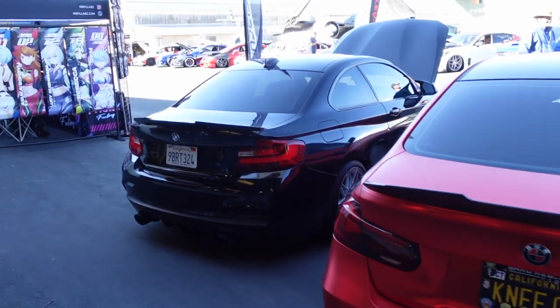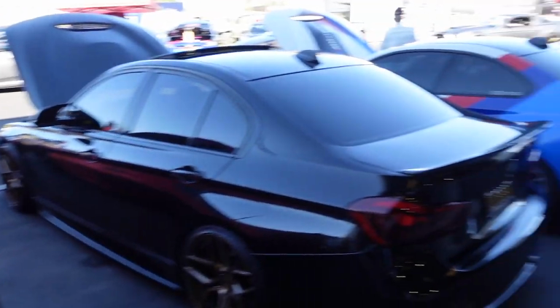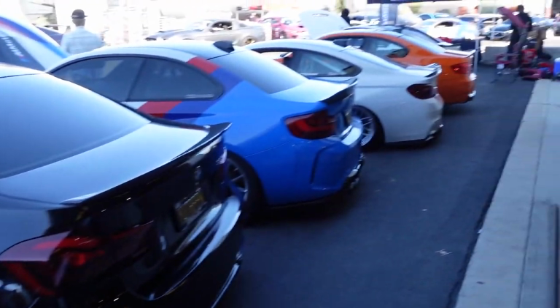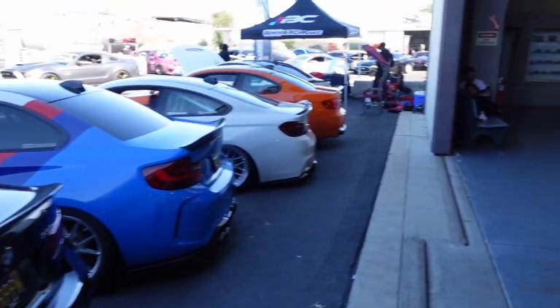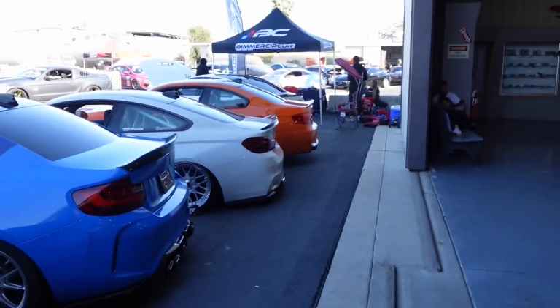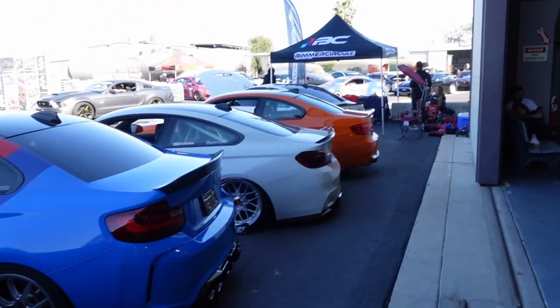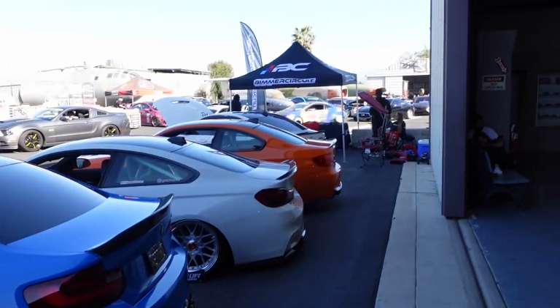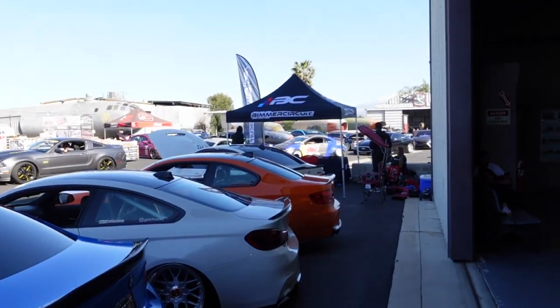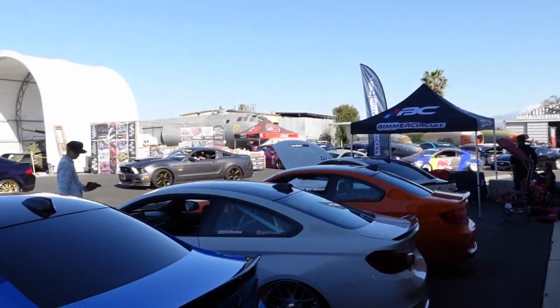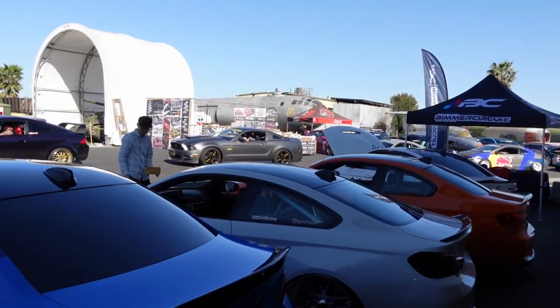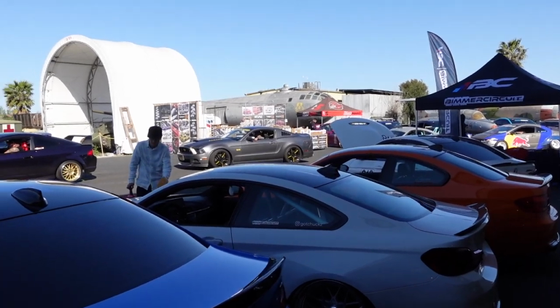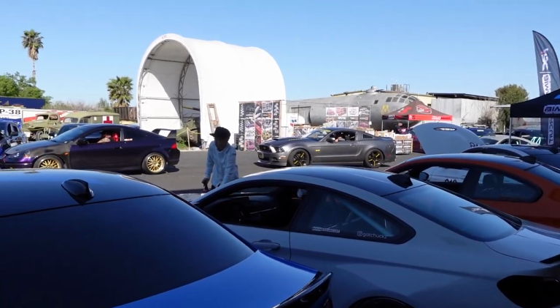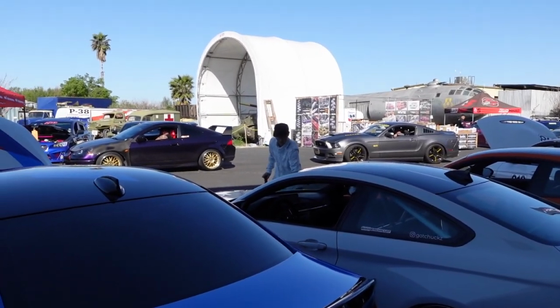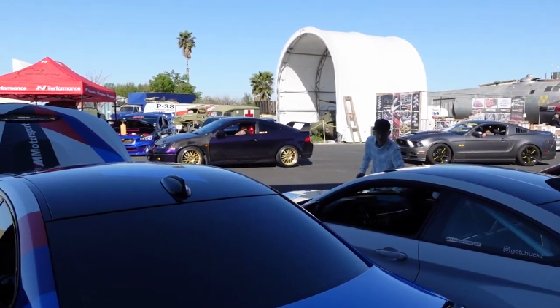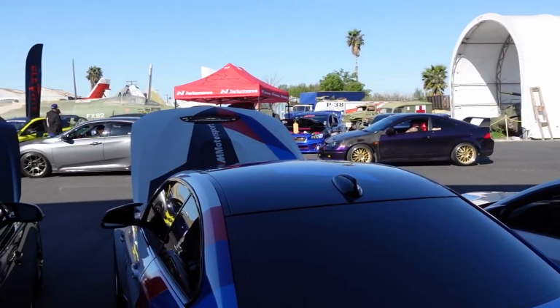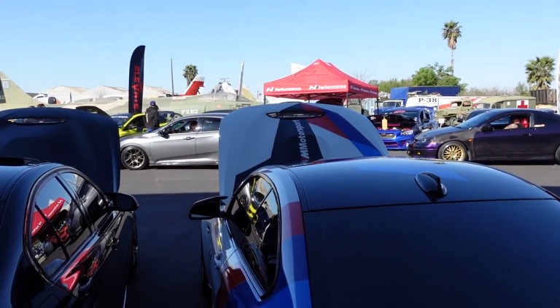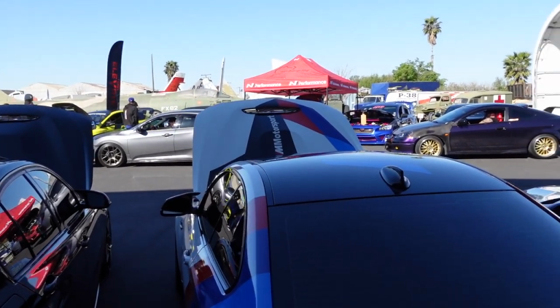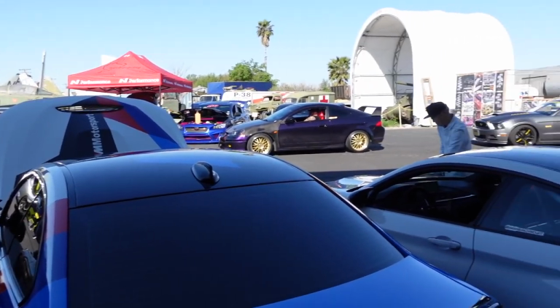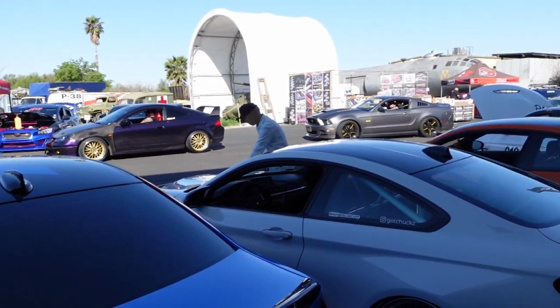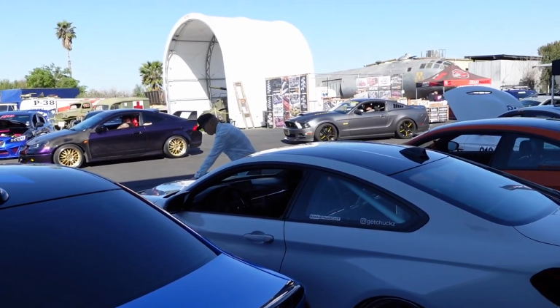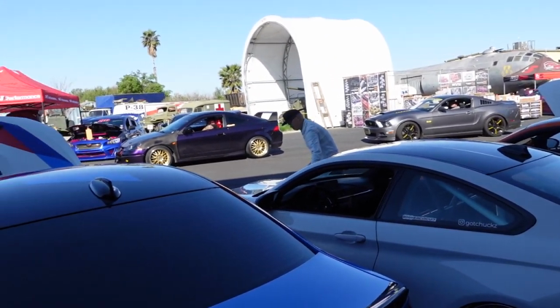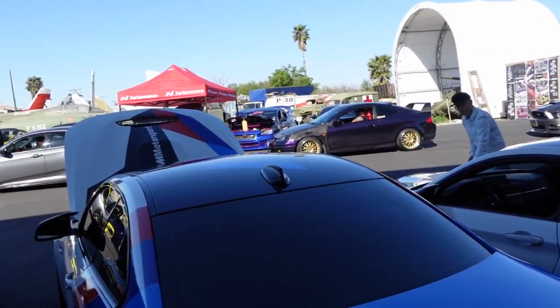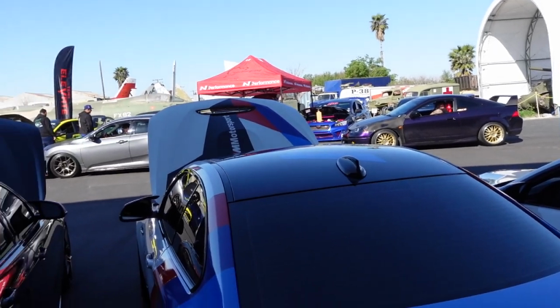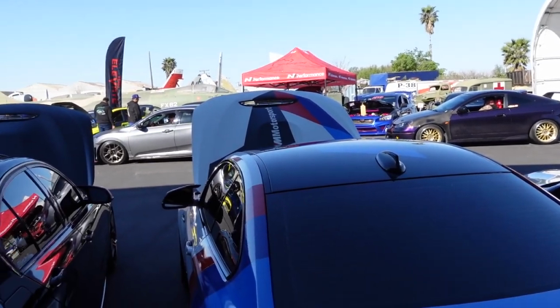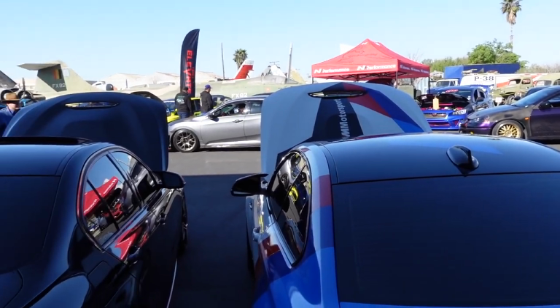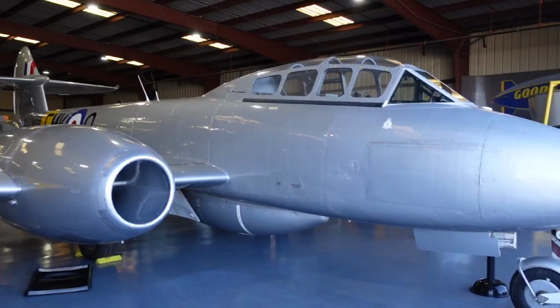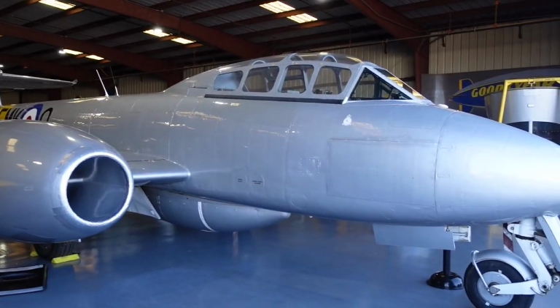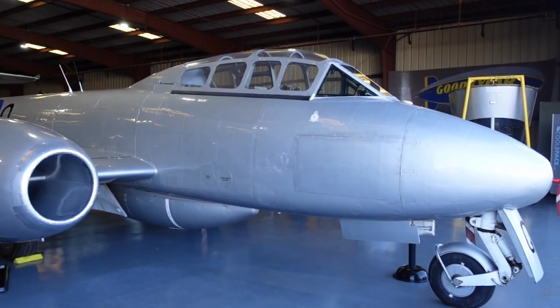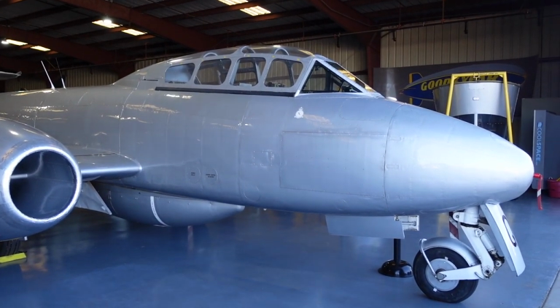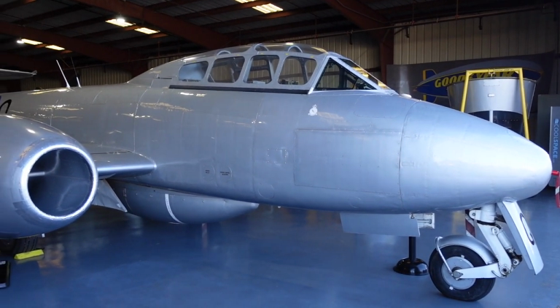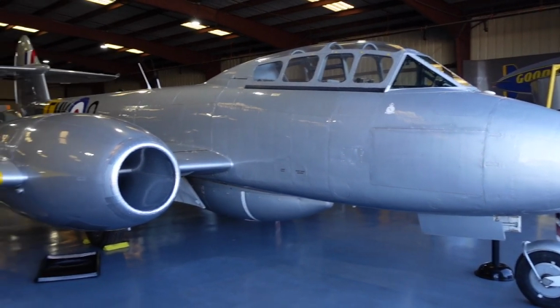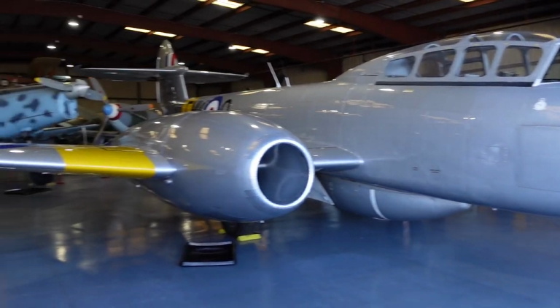We're the only BMWs here, guys, because all of them are pretty much JDMs and American Muscles. So this is like a BMW versus JDM versus American Muscle car meet. All this crazy fighter jets and stuff — super cool.